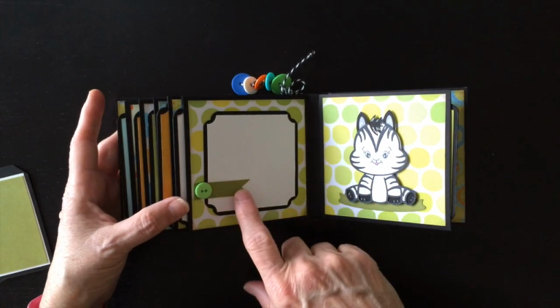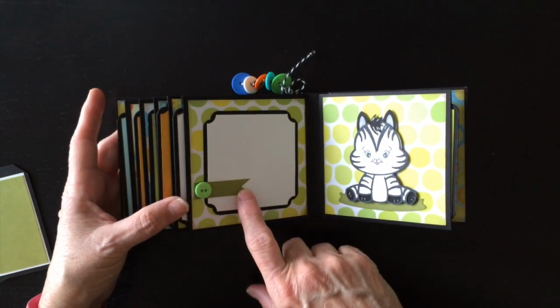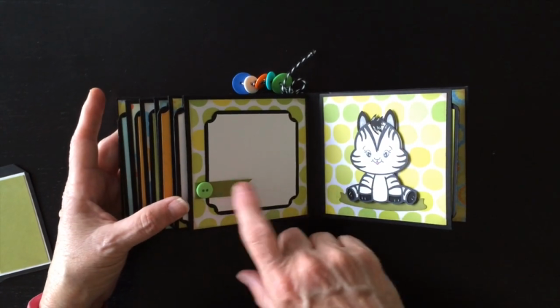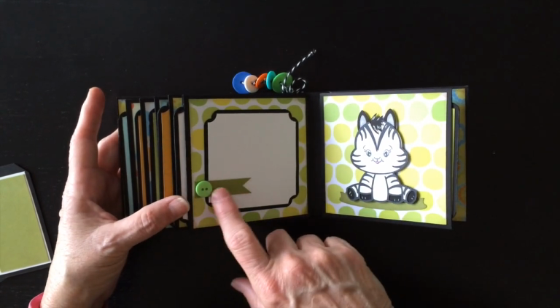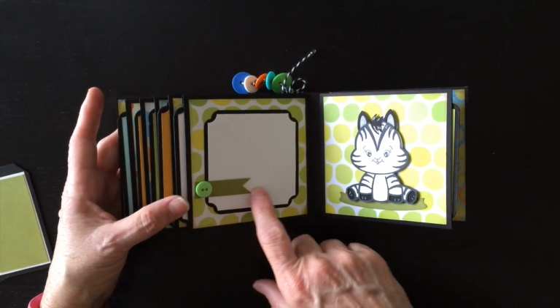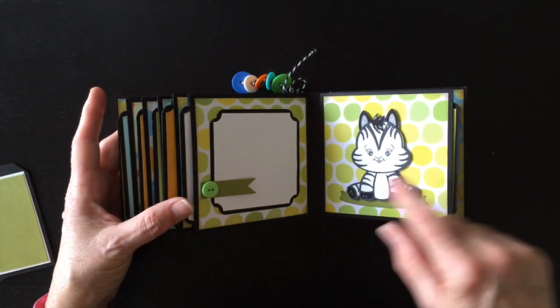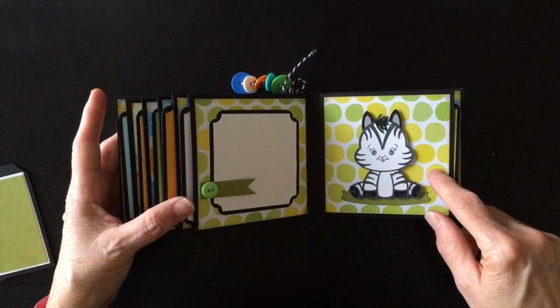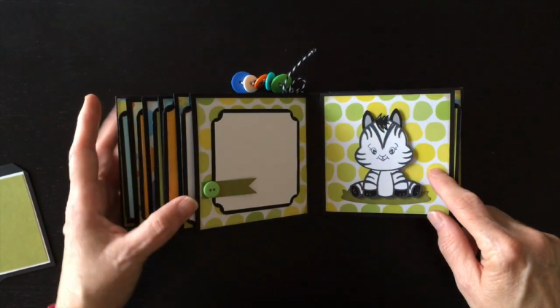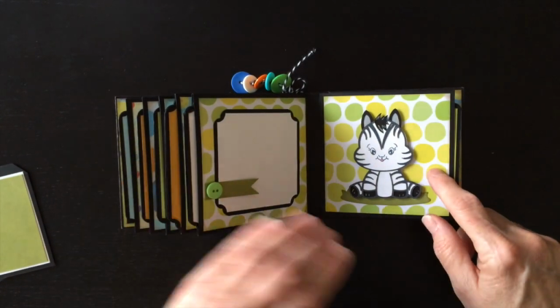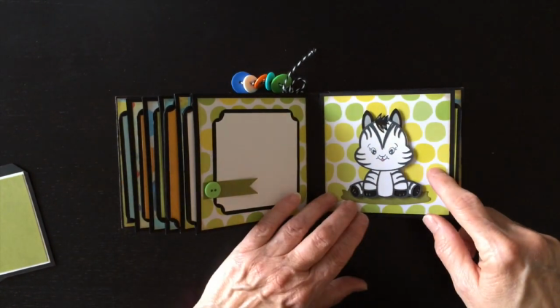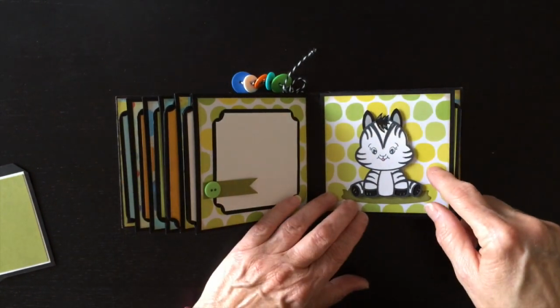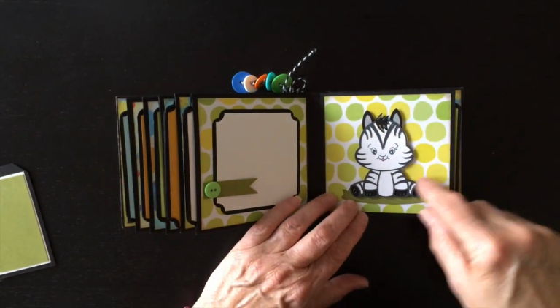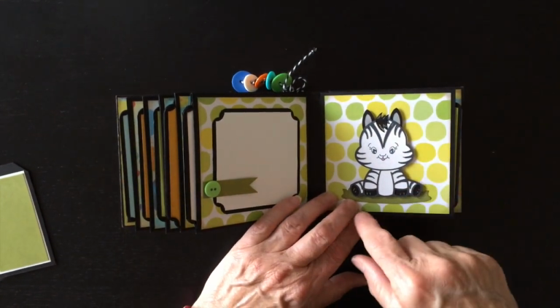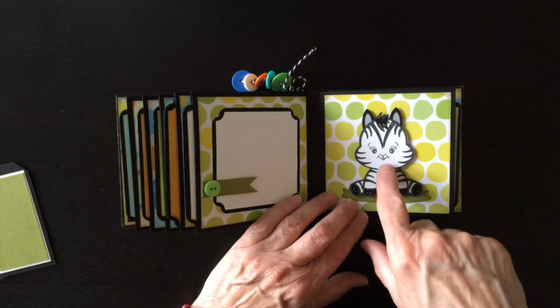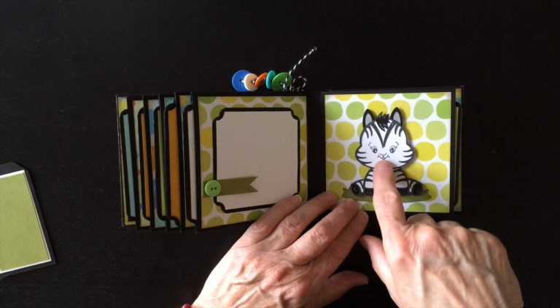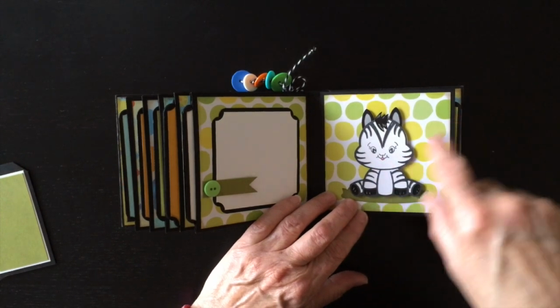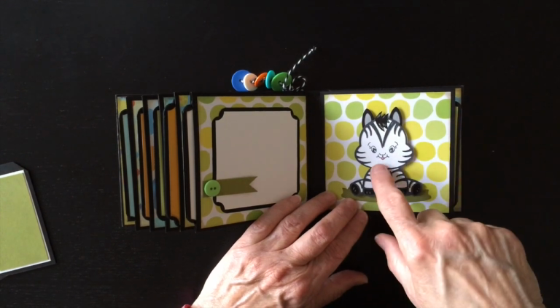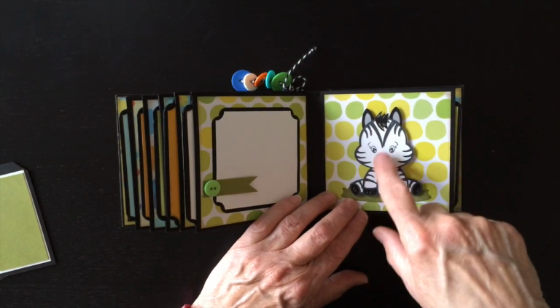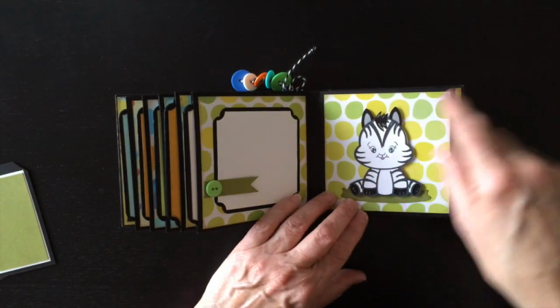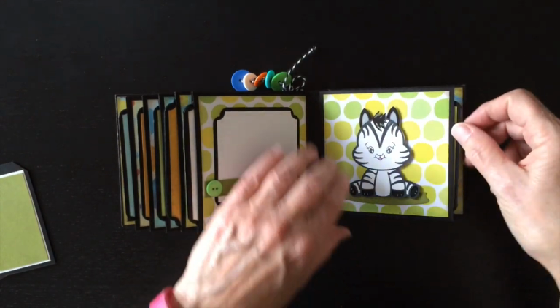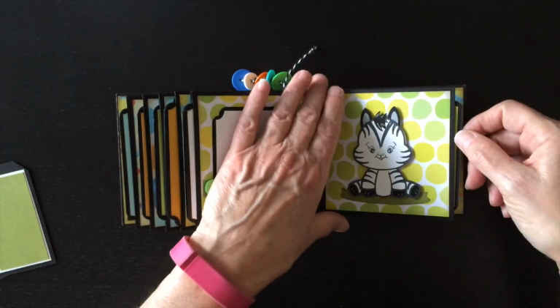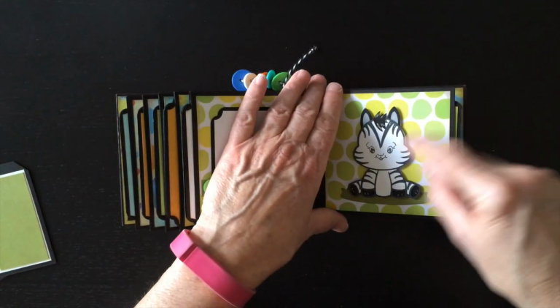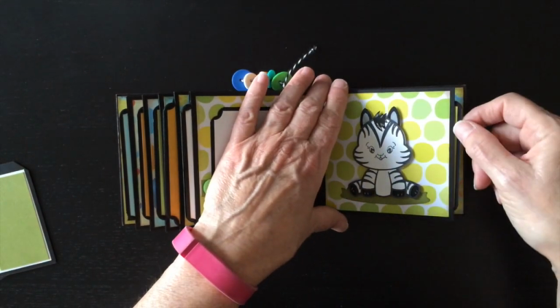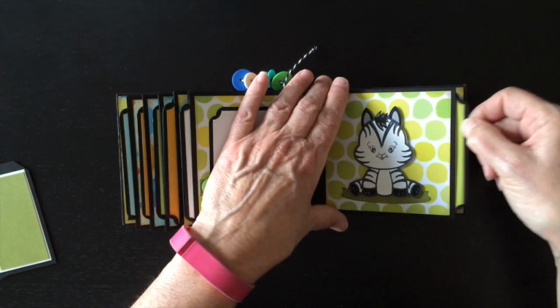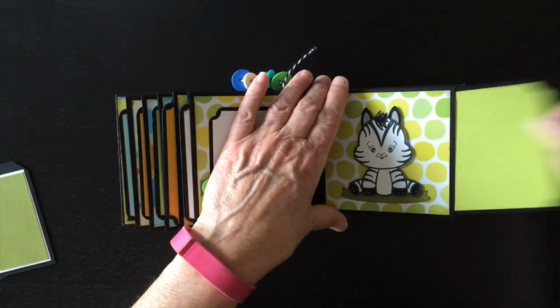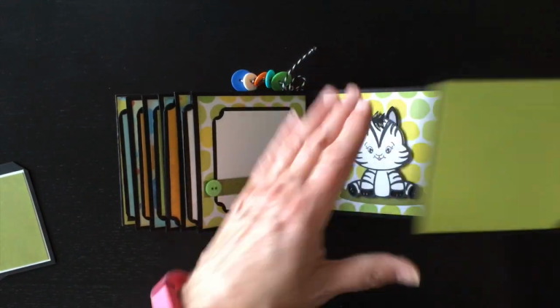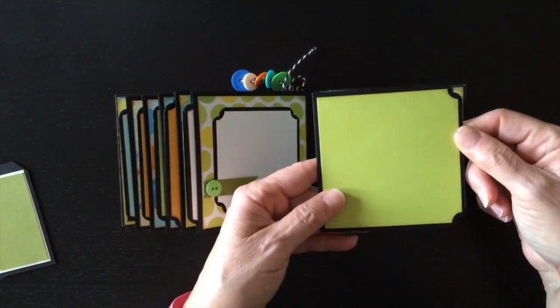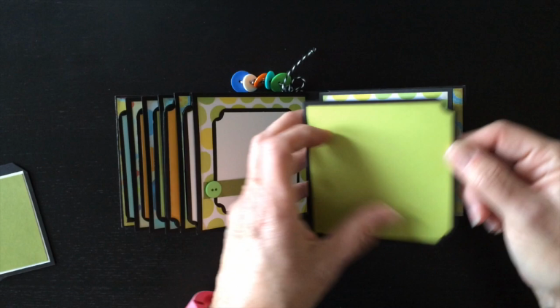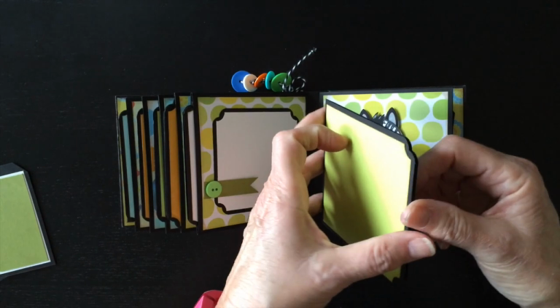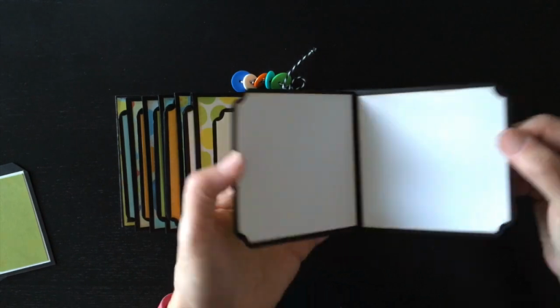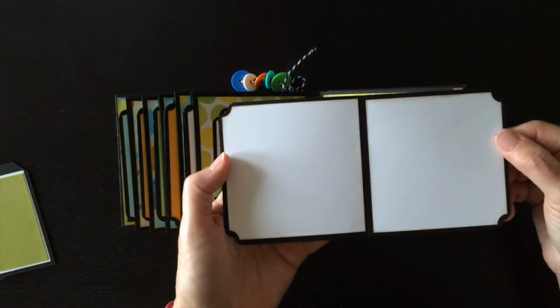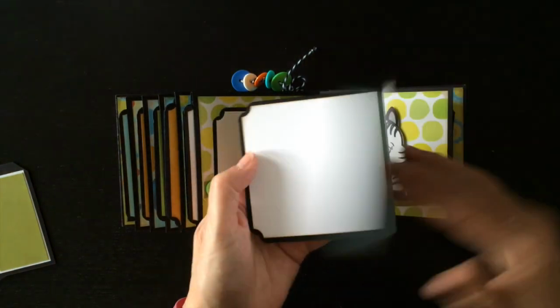Another little banner with a button. And the little baby zebra, which is adorable - I colored his little tongue in as well and some white gel pen for the eyes. And here's the photo mat for this one.